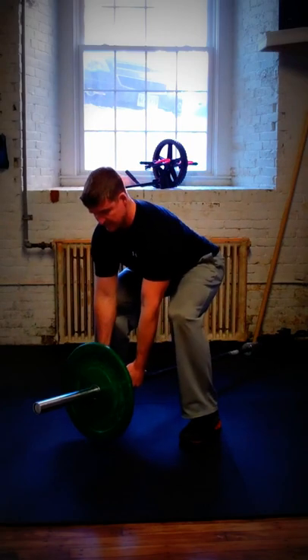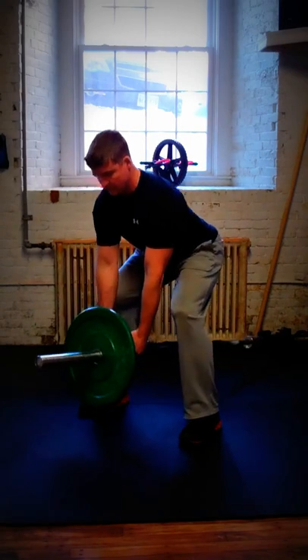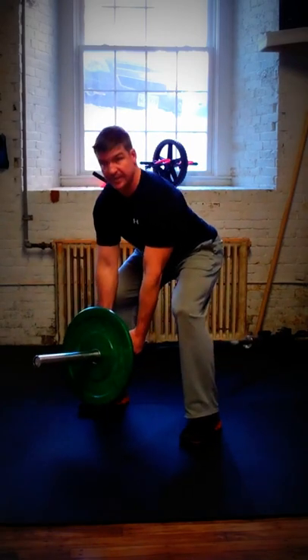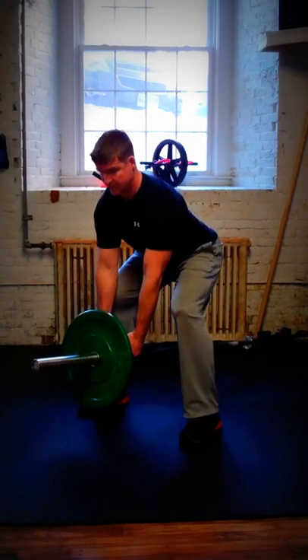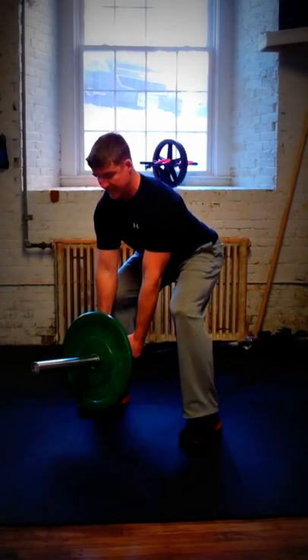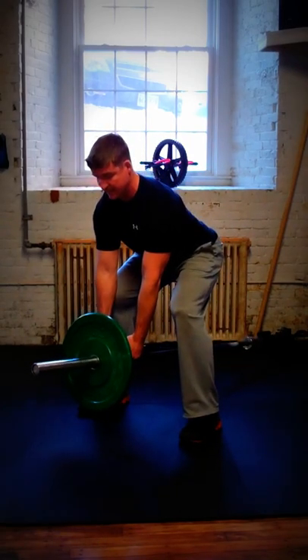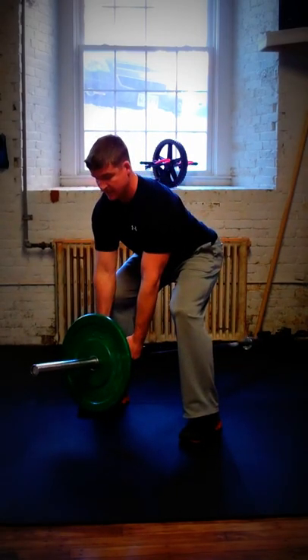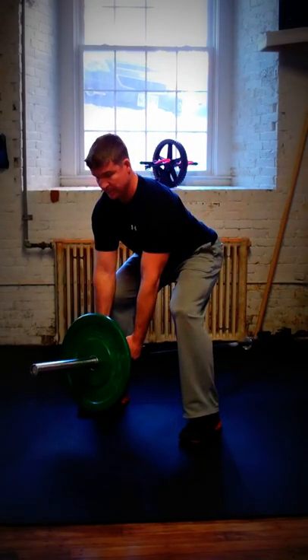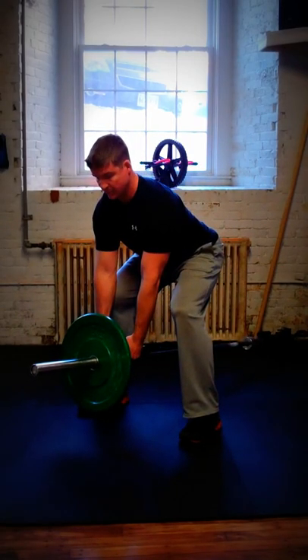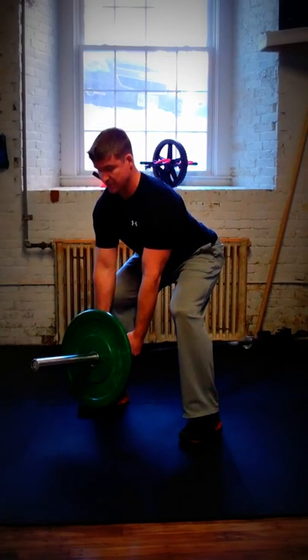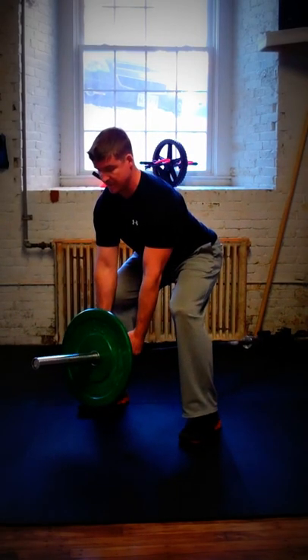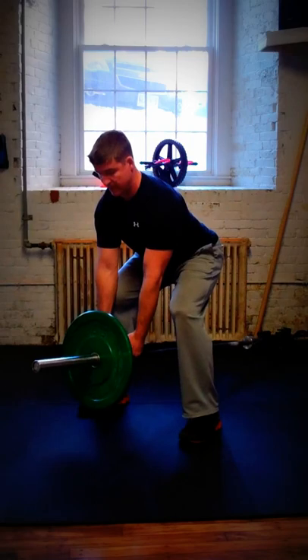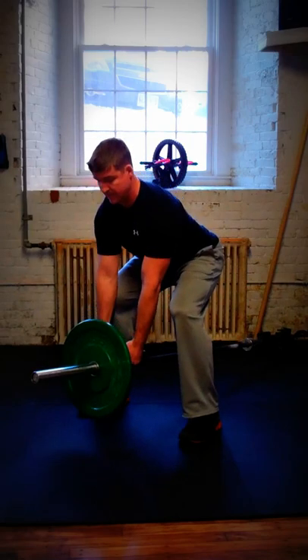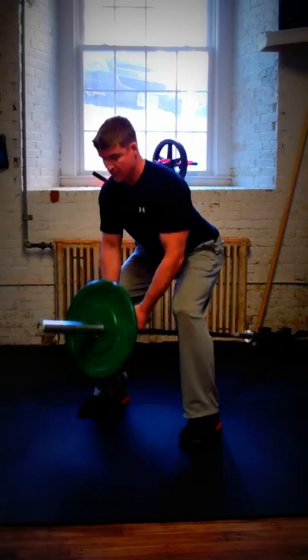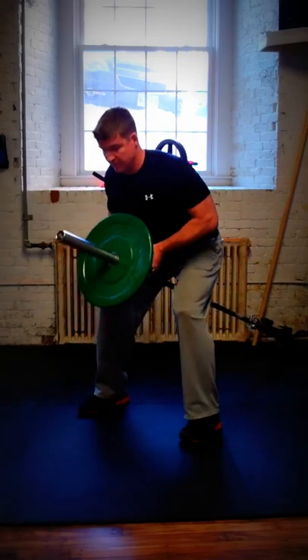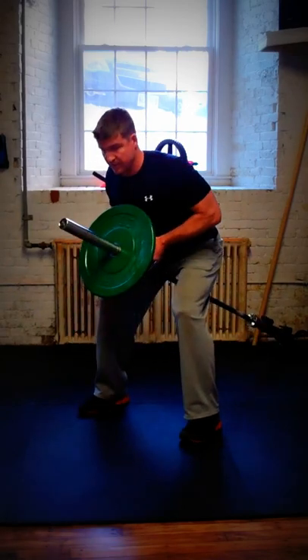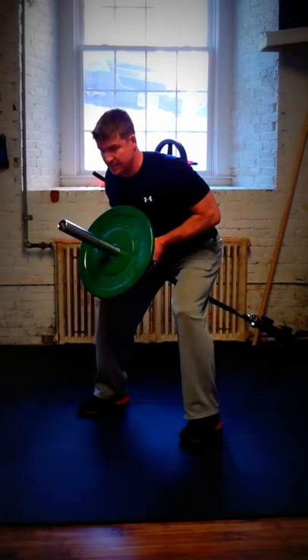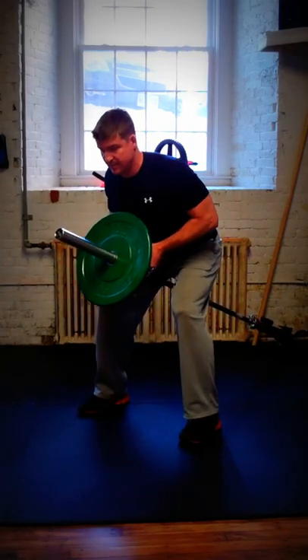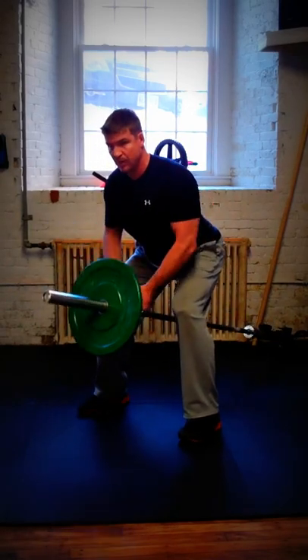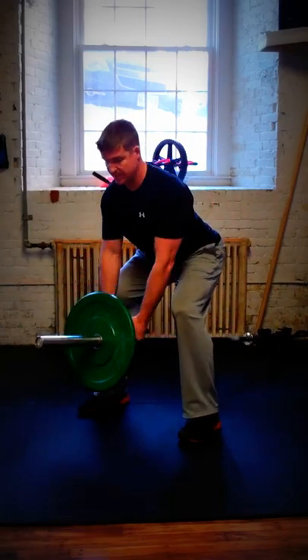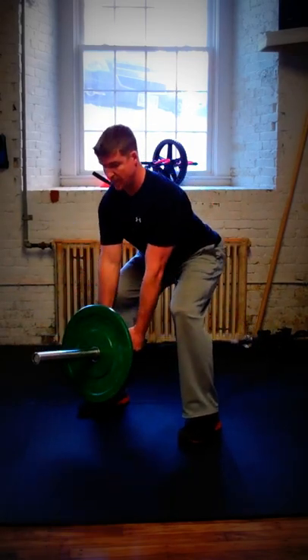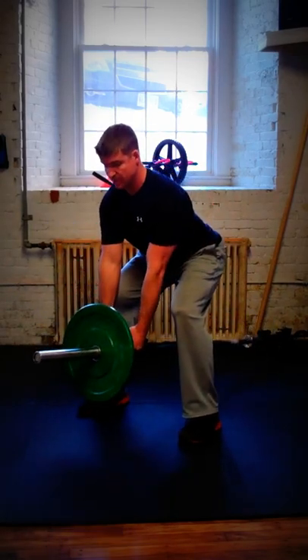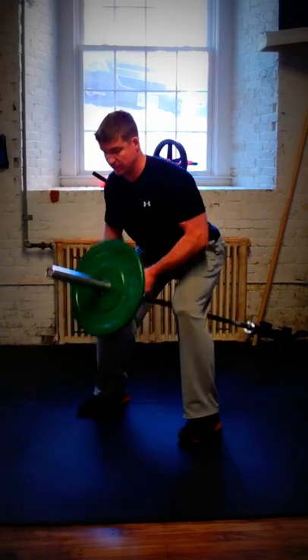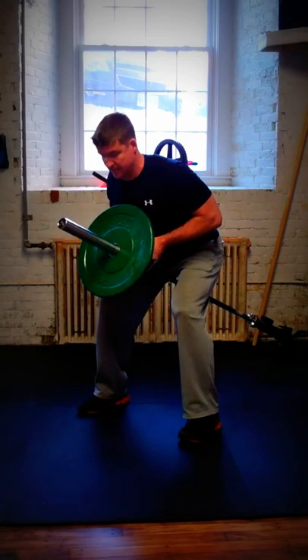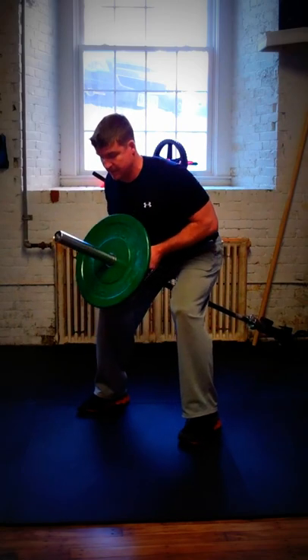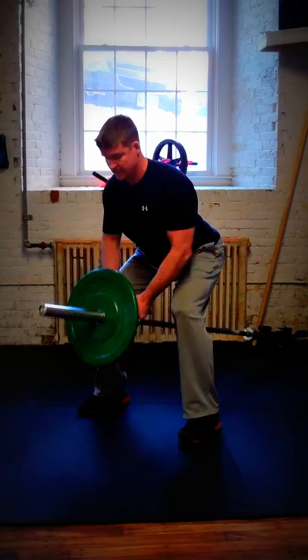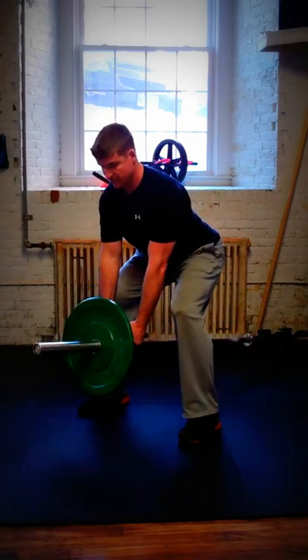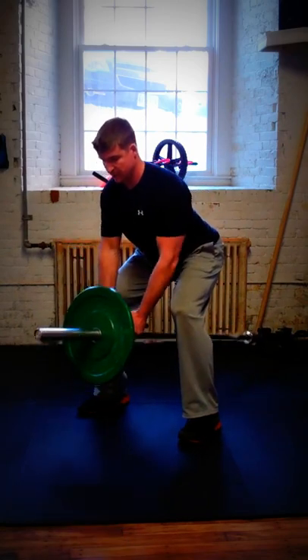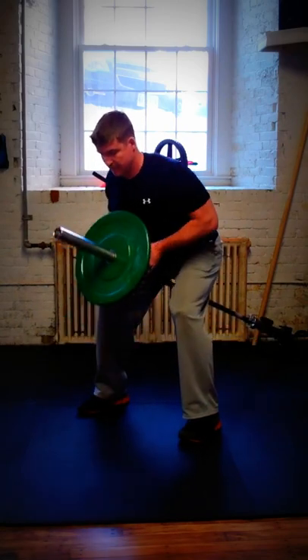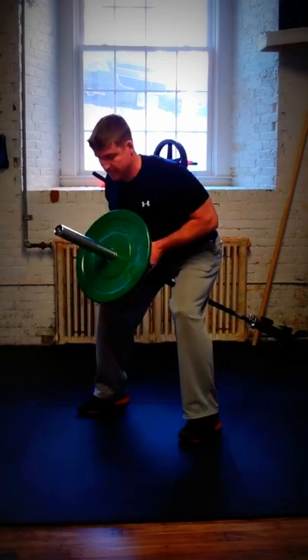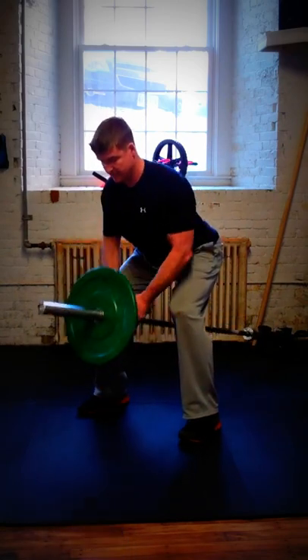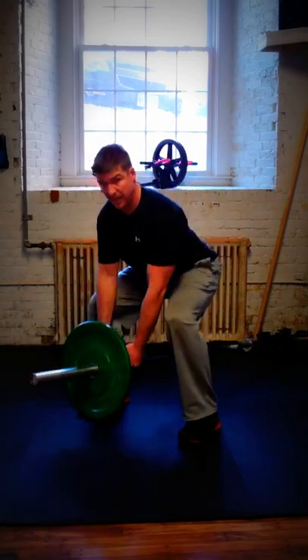The T-bar row is a great exercise for the back. If you want to maintain good posture, keep your chest up and out. Drive the bar to the chest, pause at the top, and squeeze the shoulder blades together. So this is your basic T-bar row.